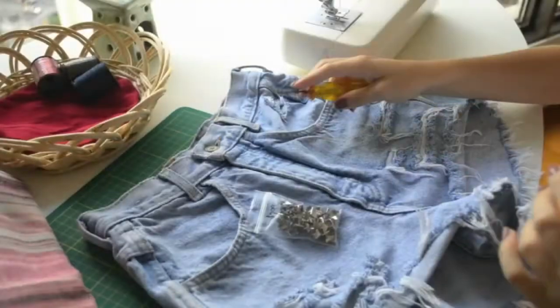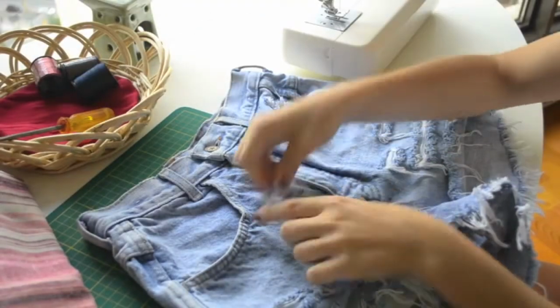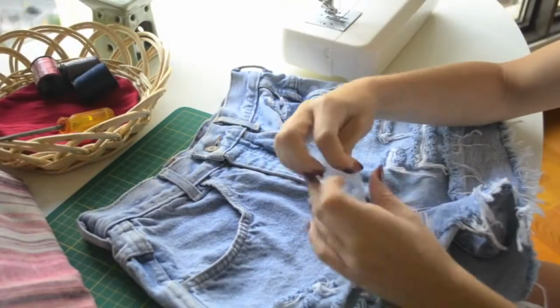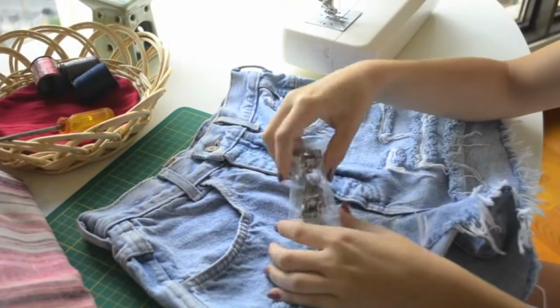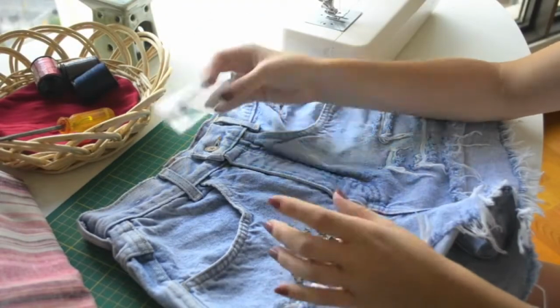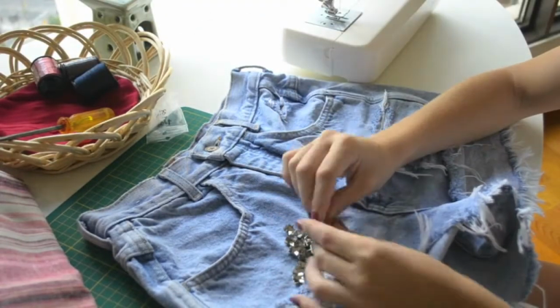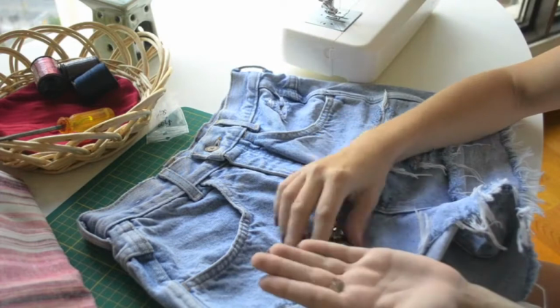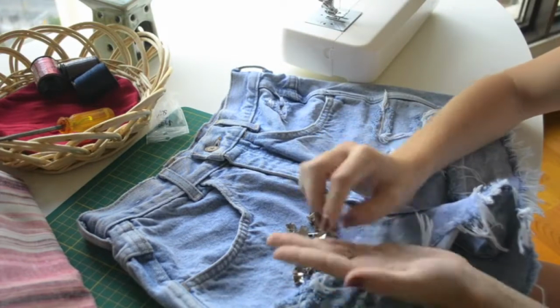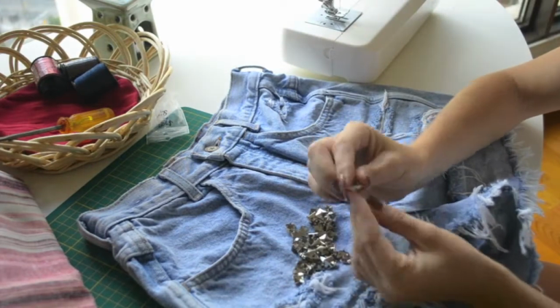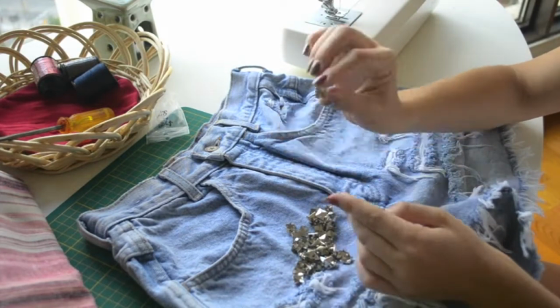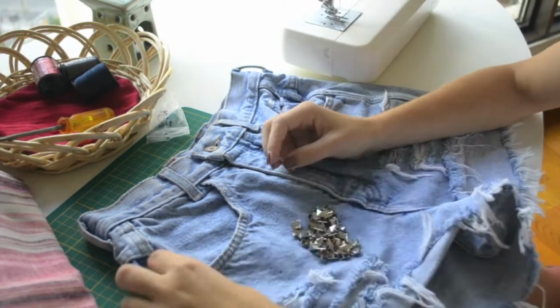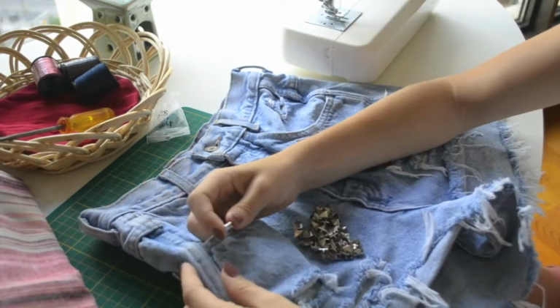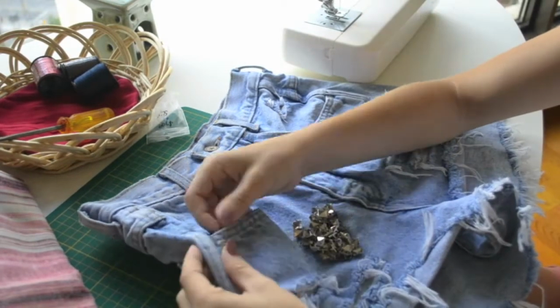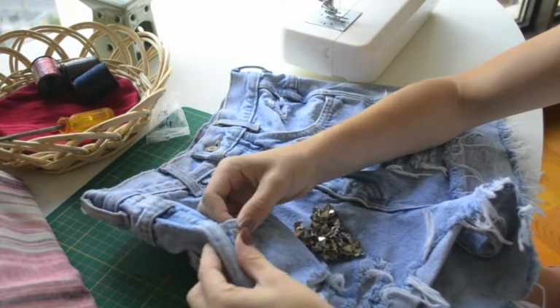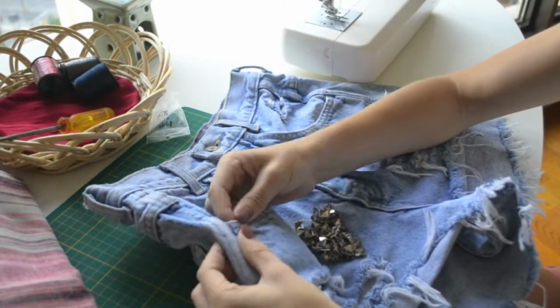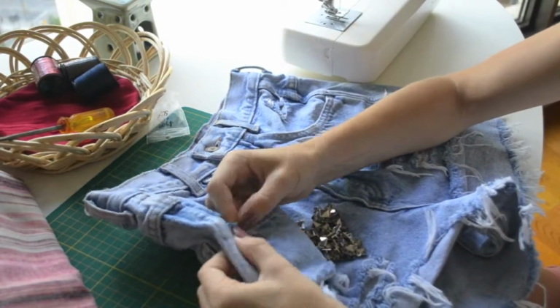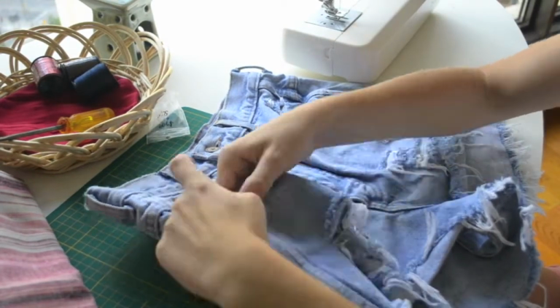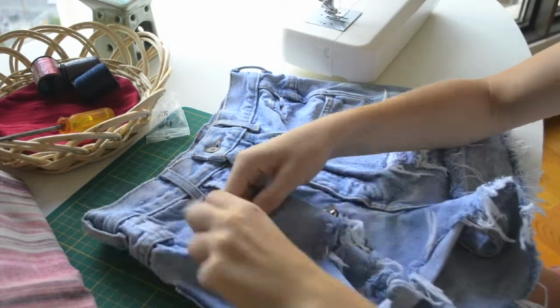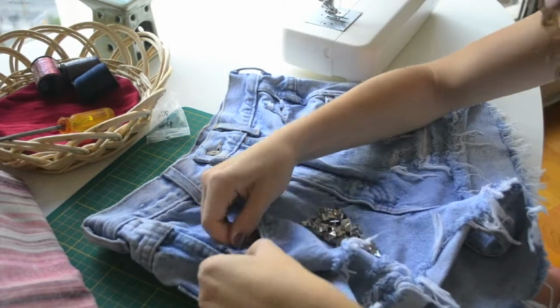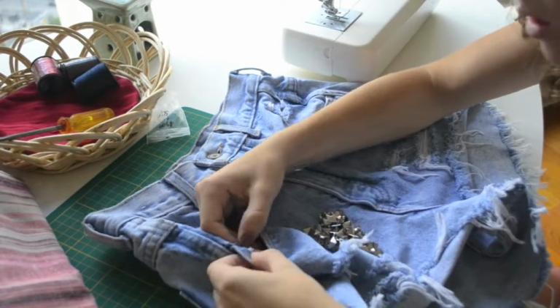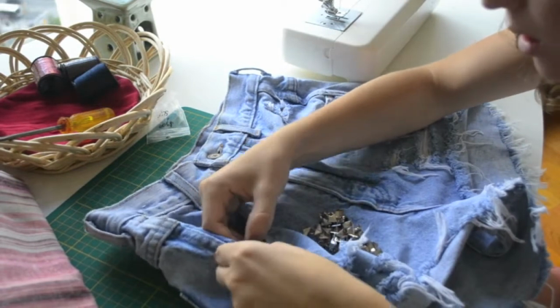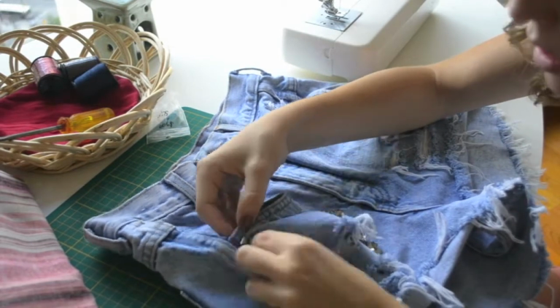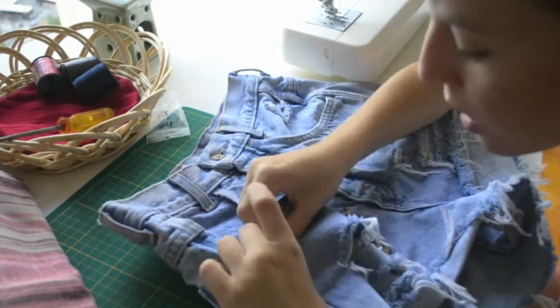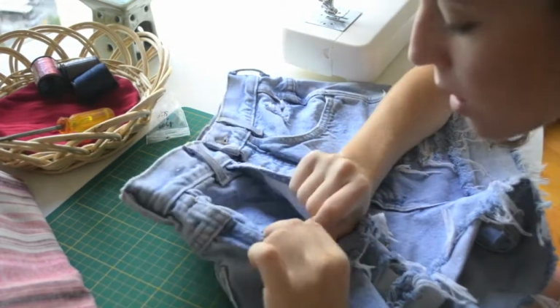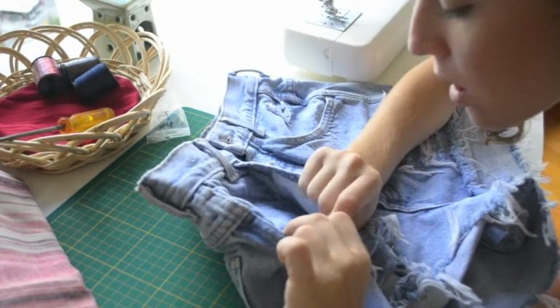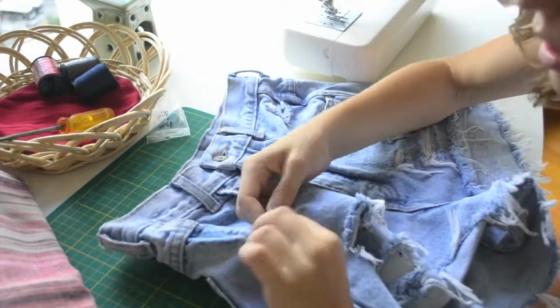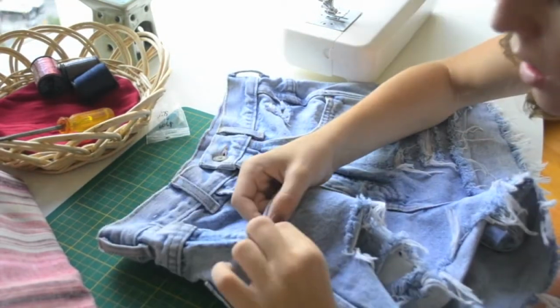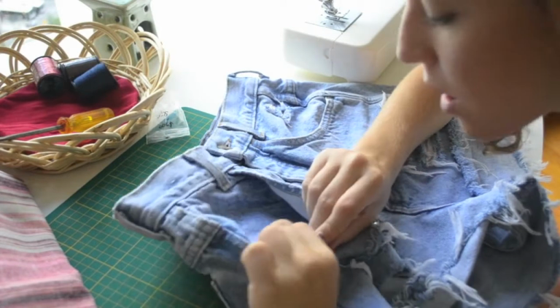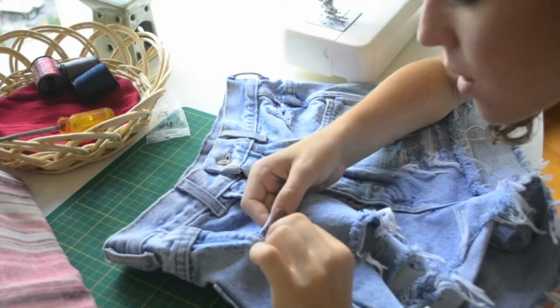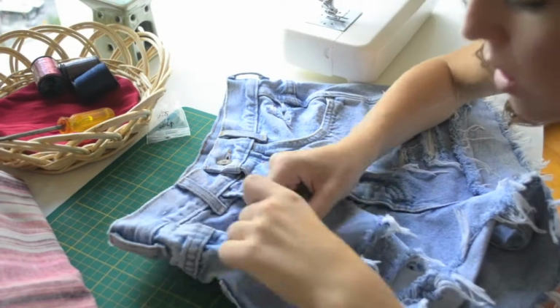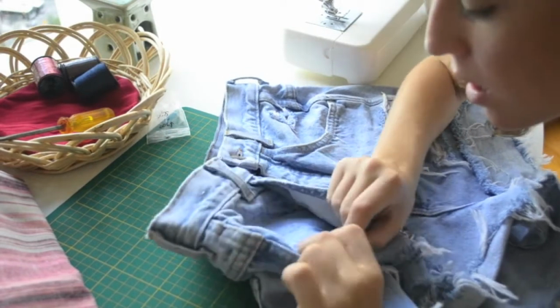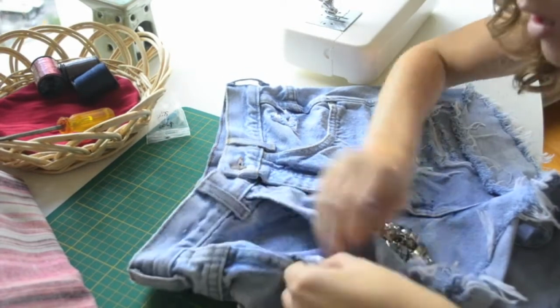Welcome back to Redbird Project. This time it's studded detailing, so go out and buy some studs that have the spiky things at the back and lay them wherever you want. I'm going to be doing my pocket.